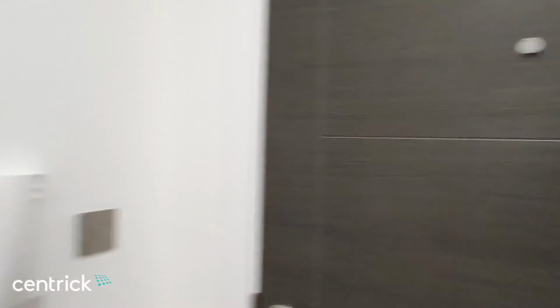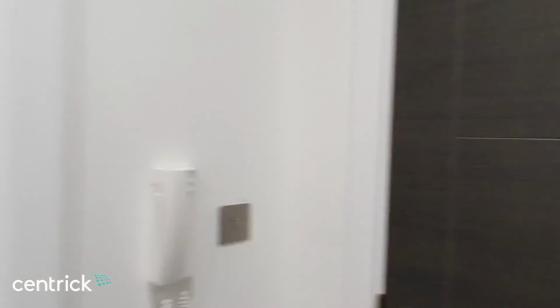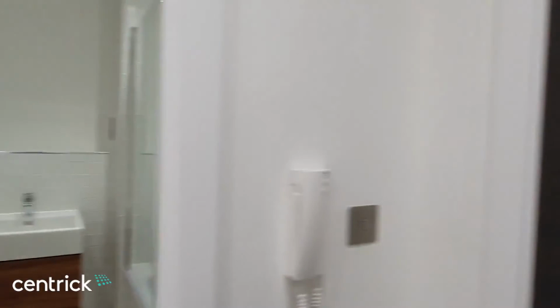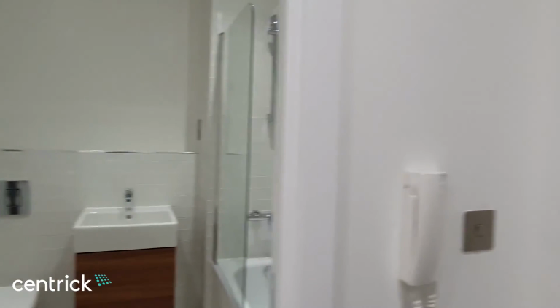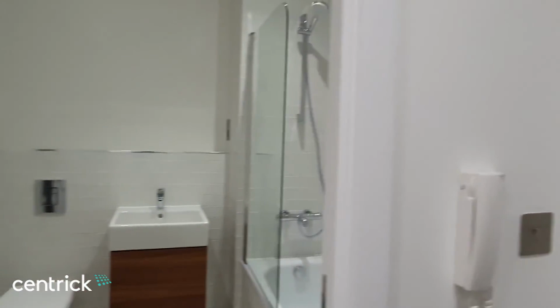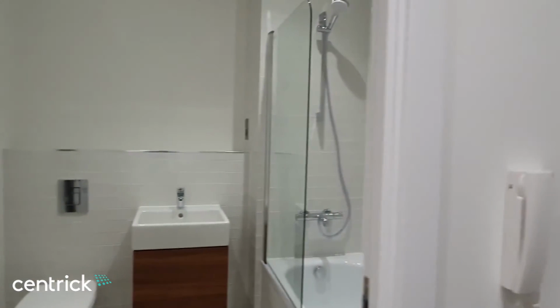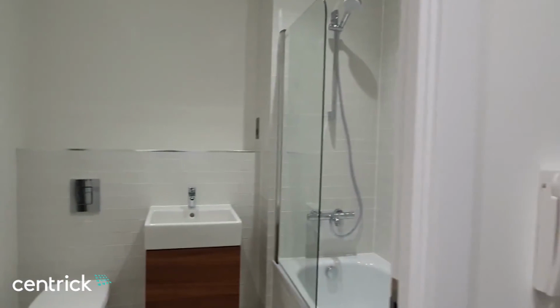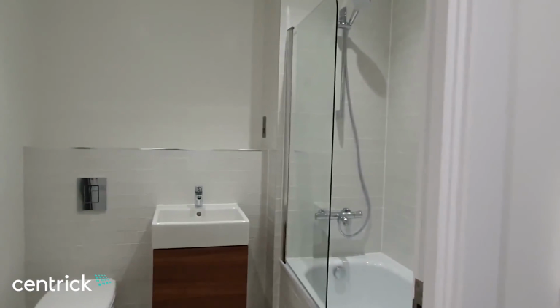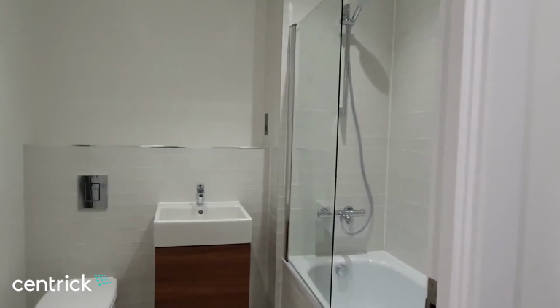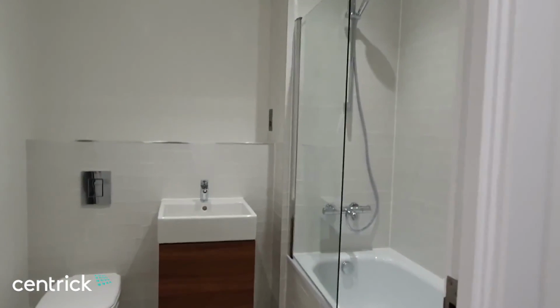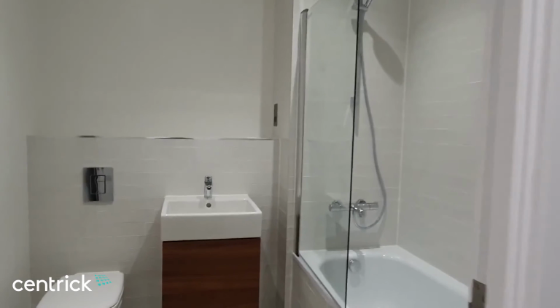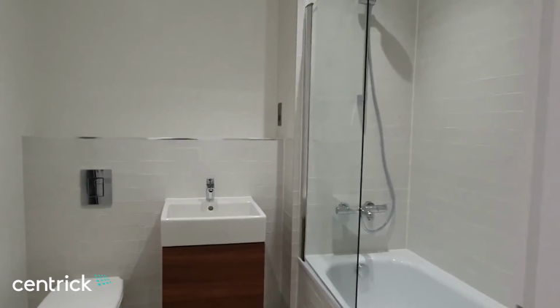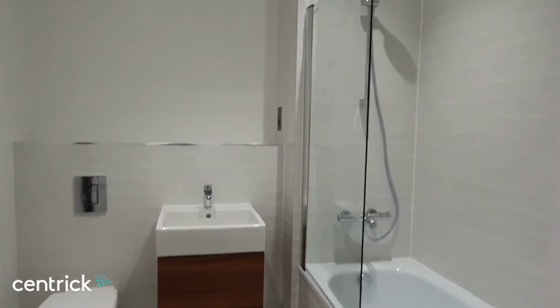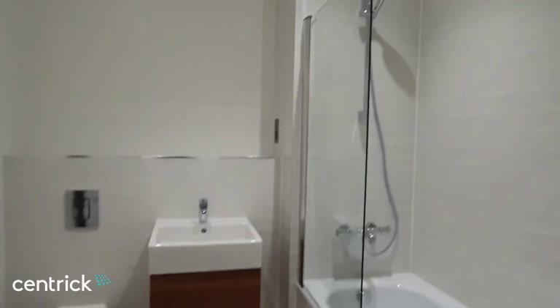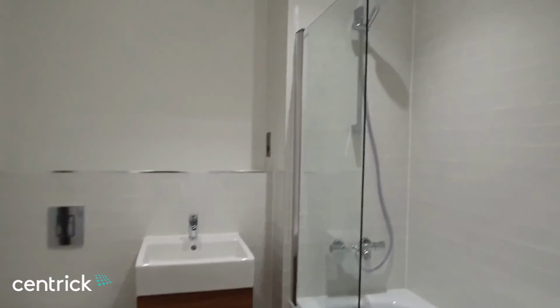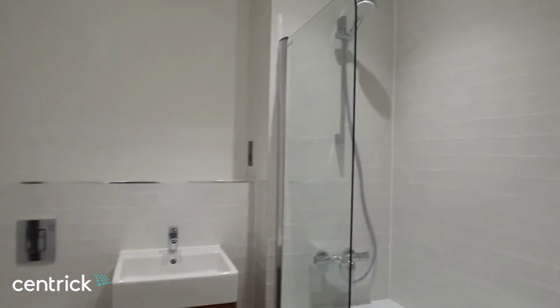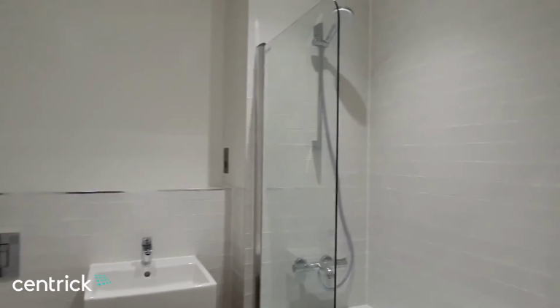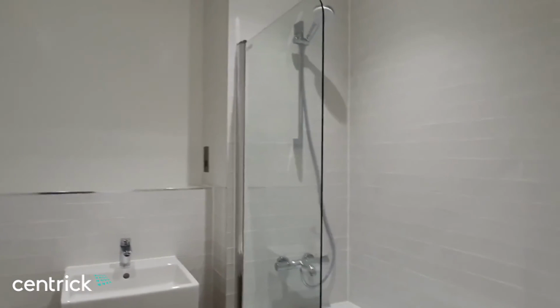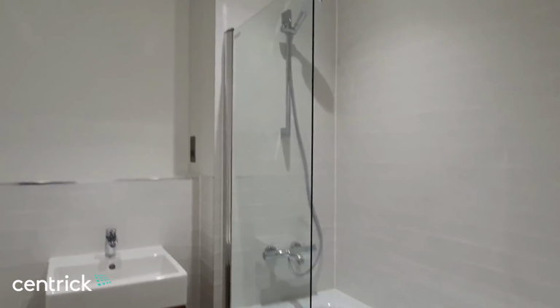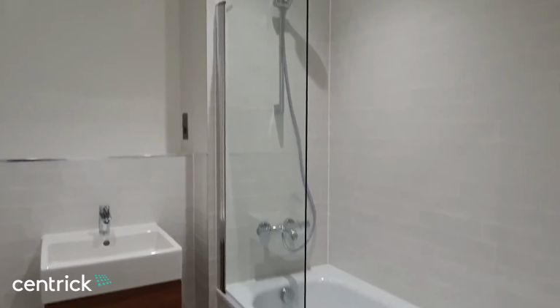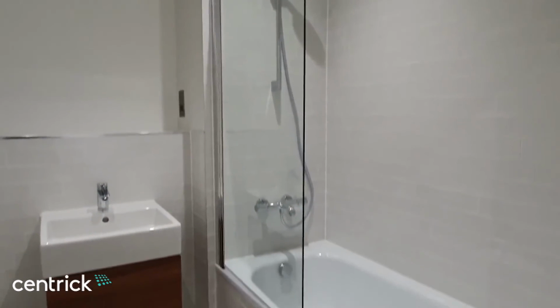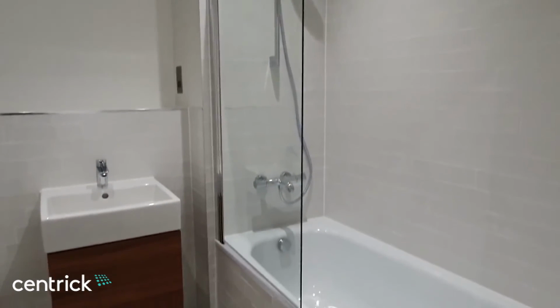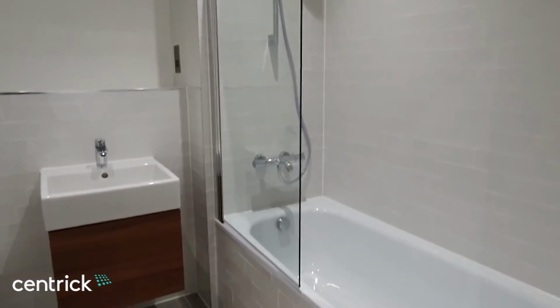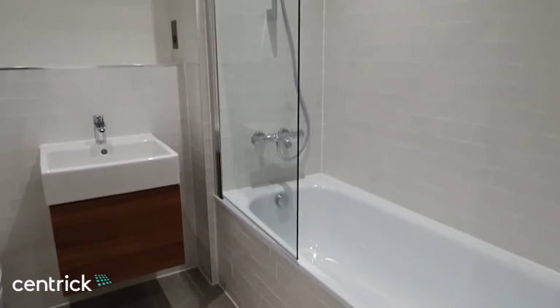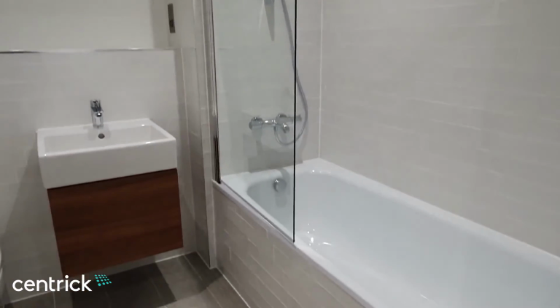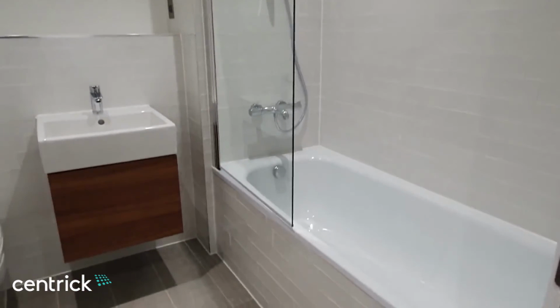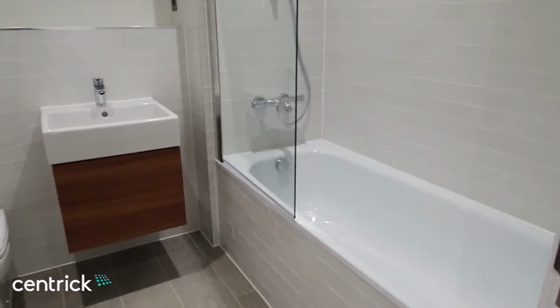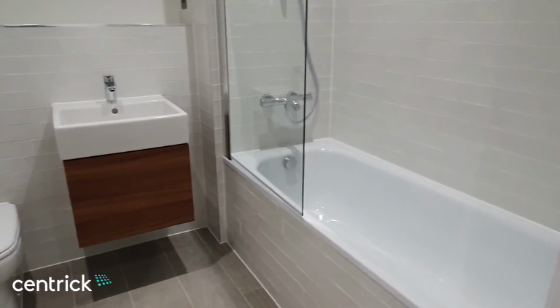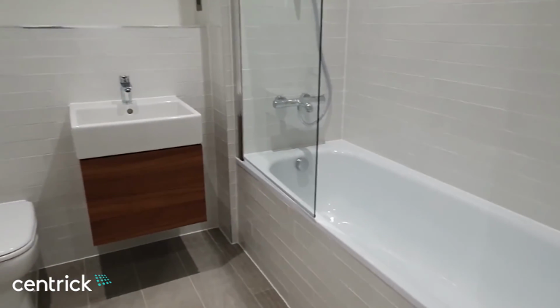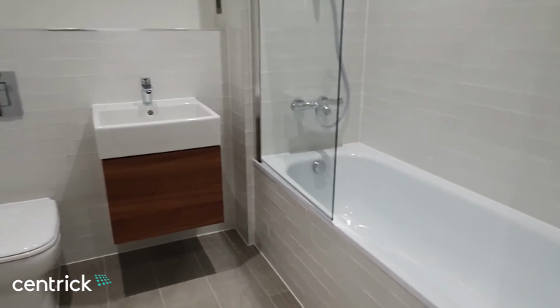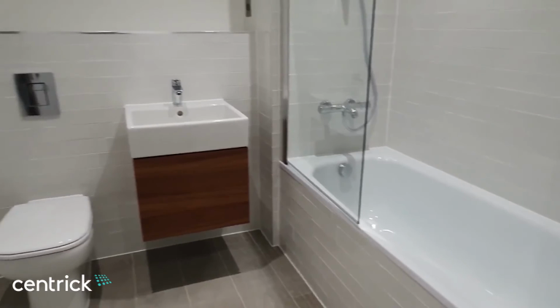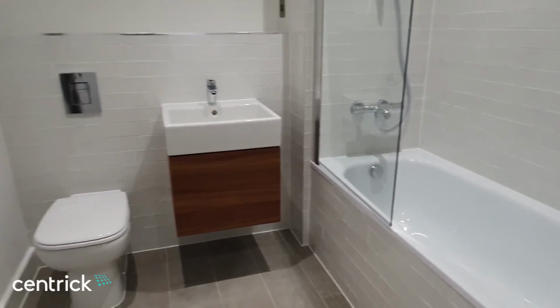The bathroom is again finished to an excellent standard with a shower over bath and vanity unit.